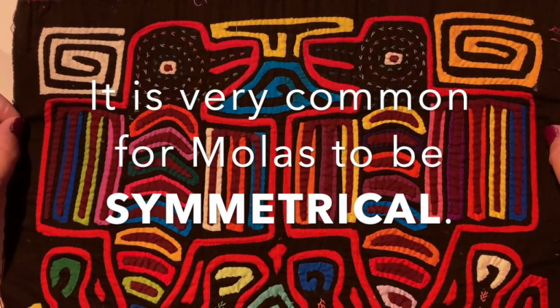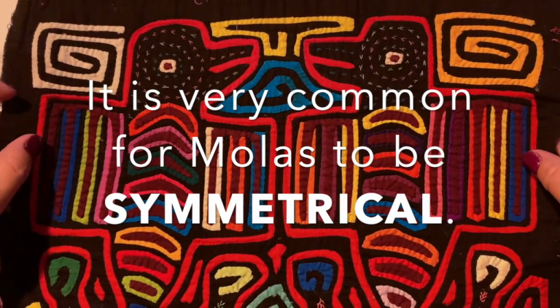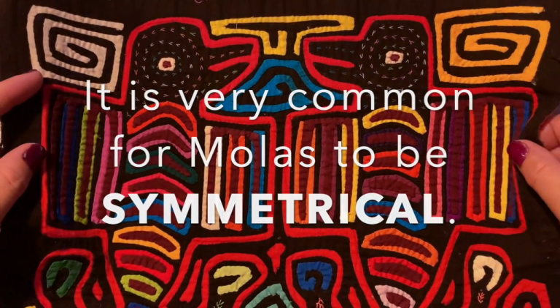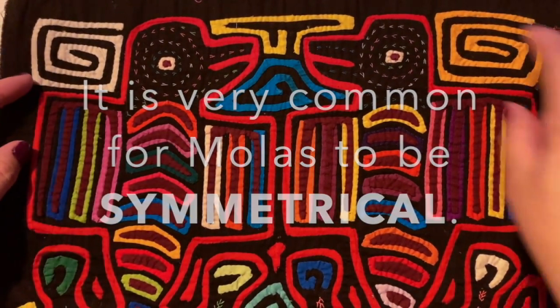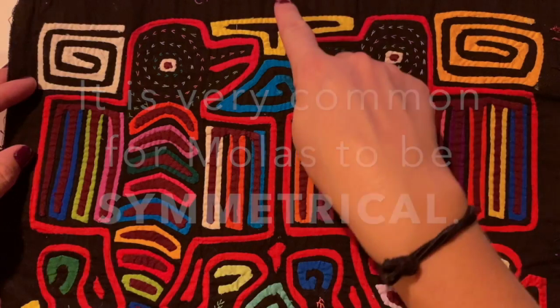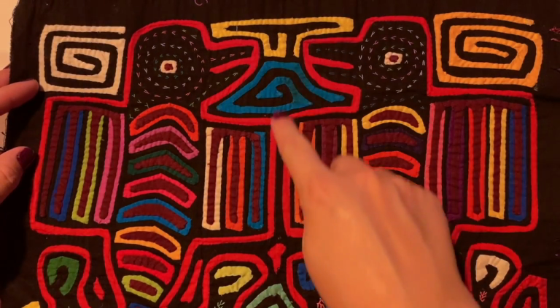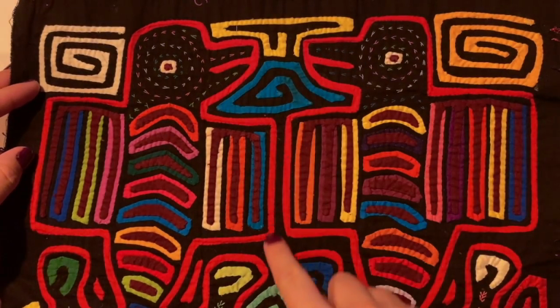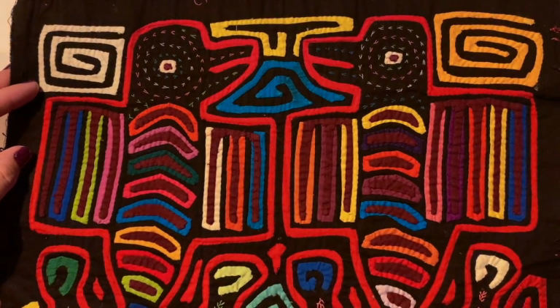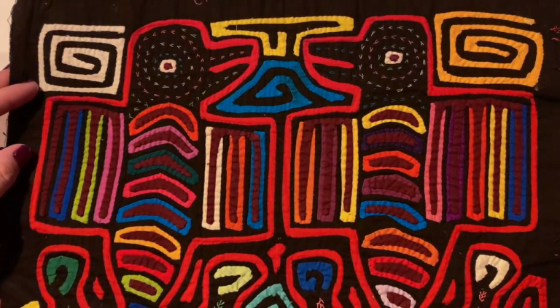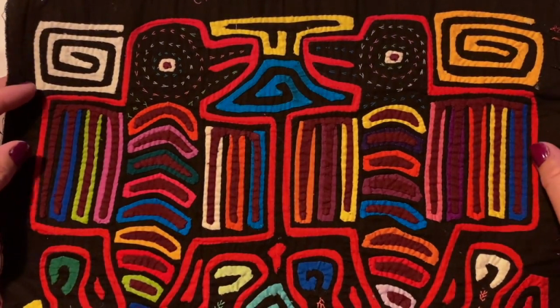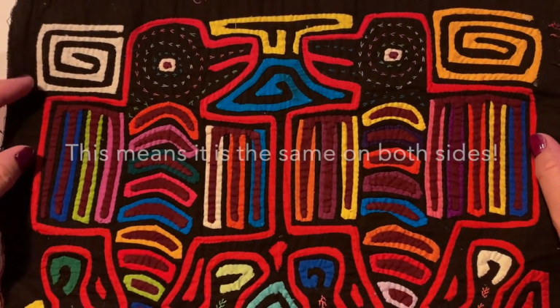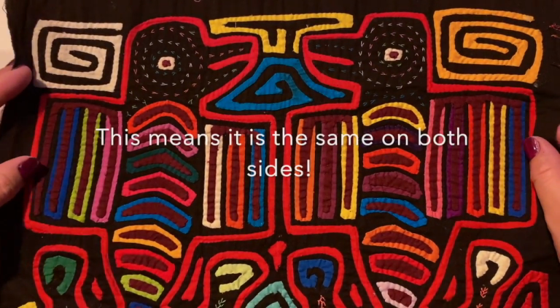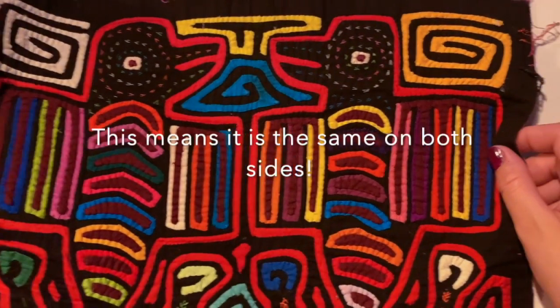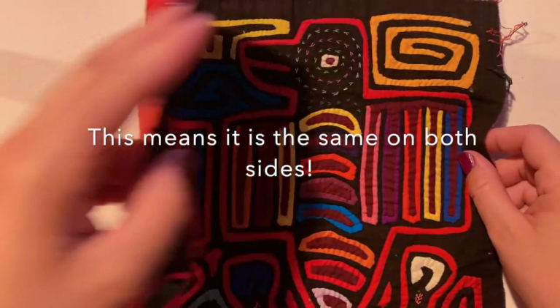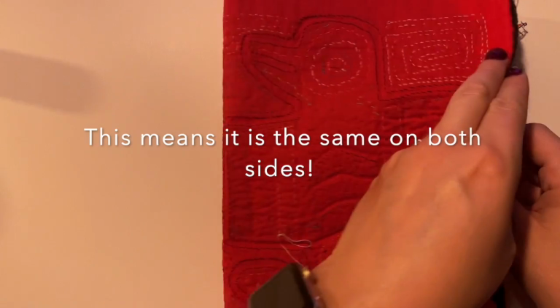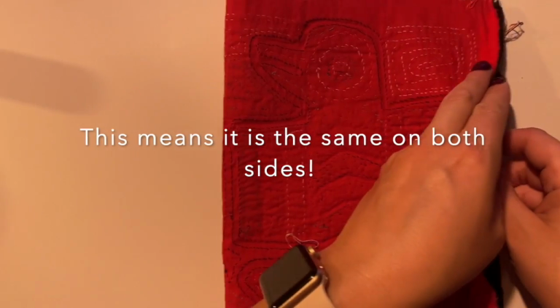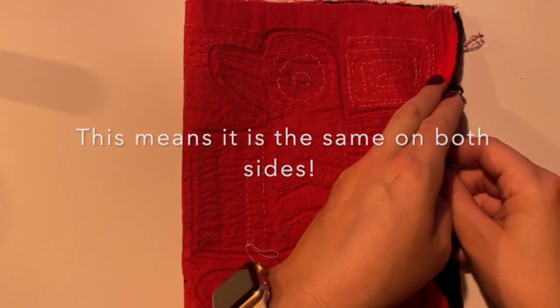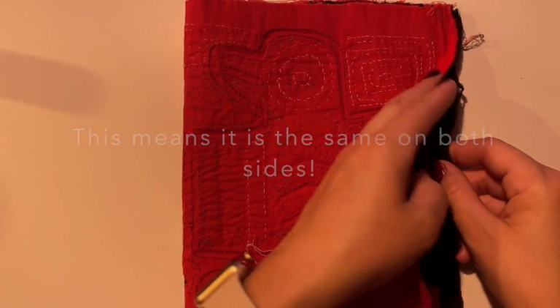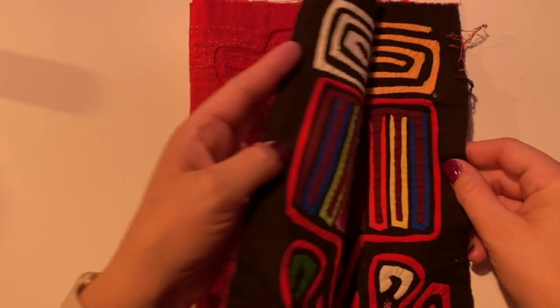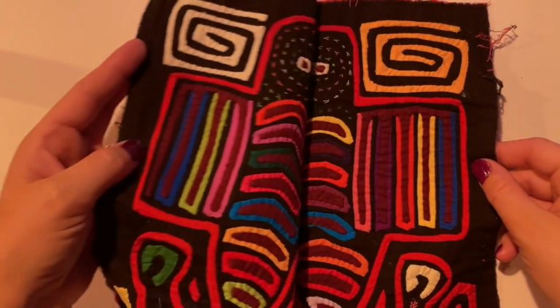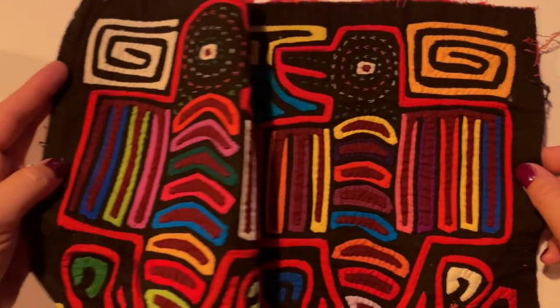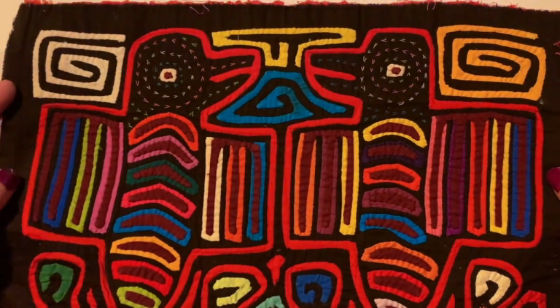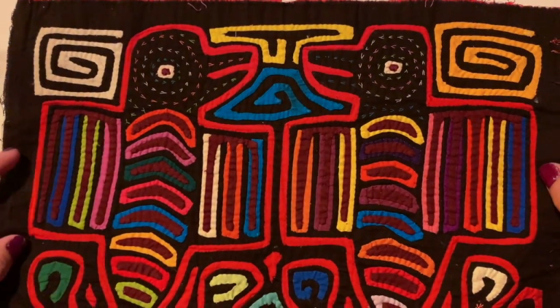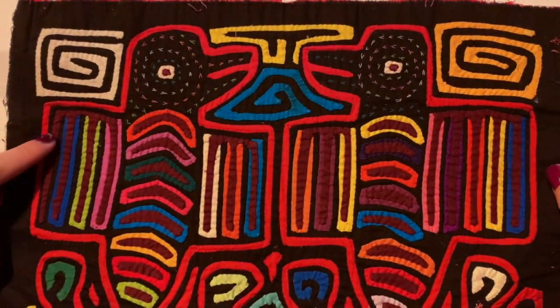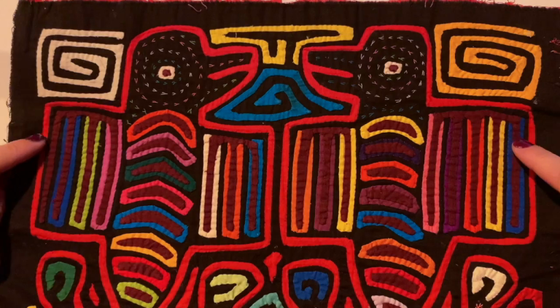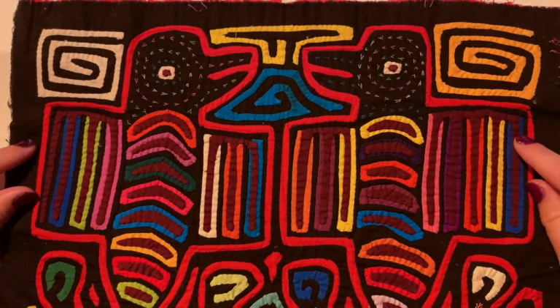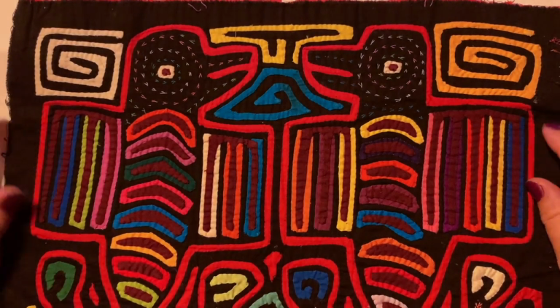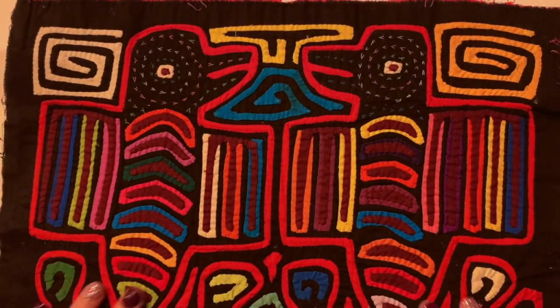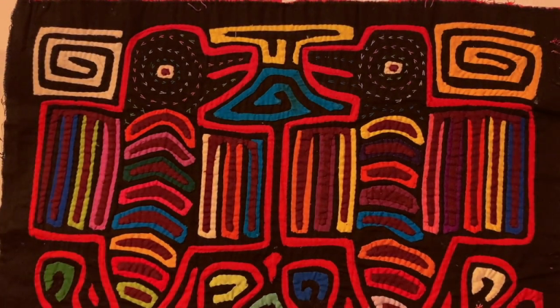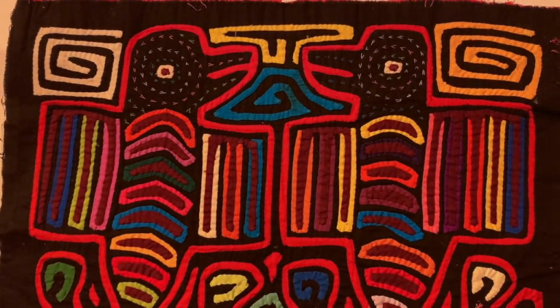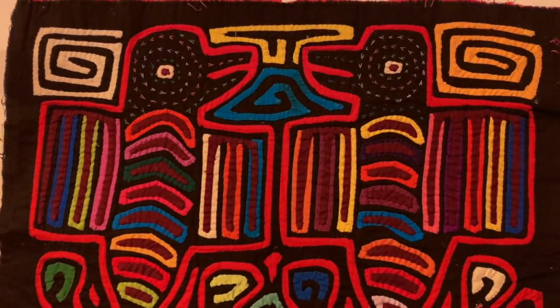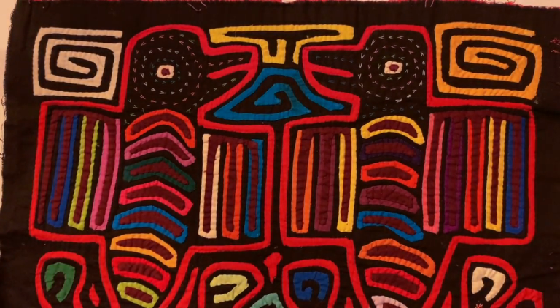It's very common for molas to be symmetrical. That means if there was an imaginary line down the middle, it would be the same on both sides. If I fold it and open it, you will see both sides are the same, just reversed.